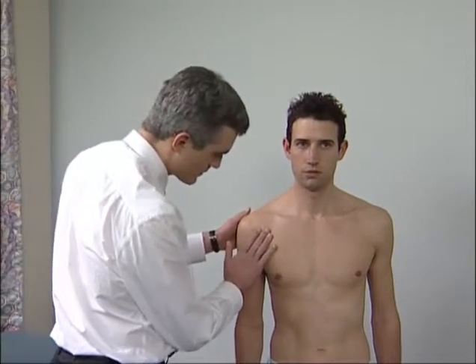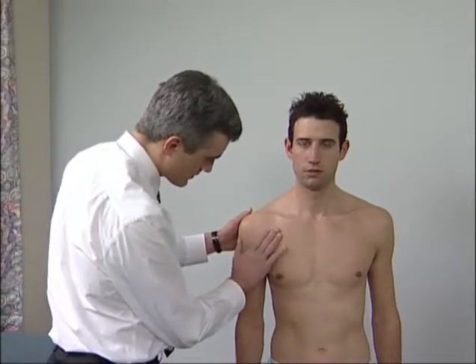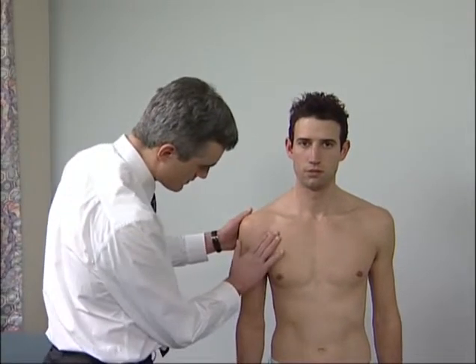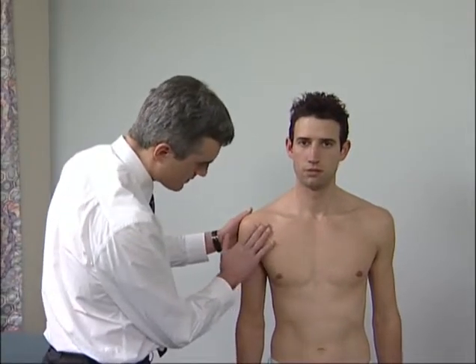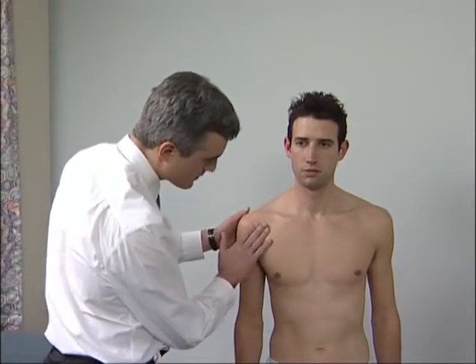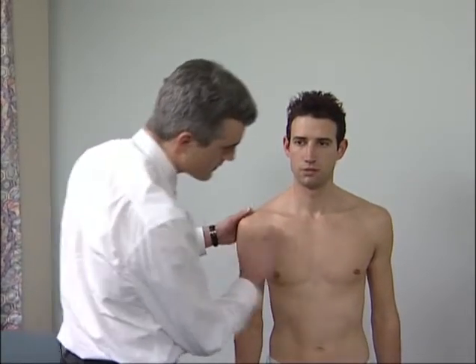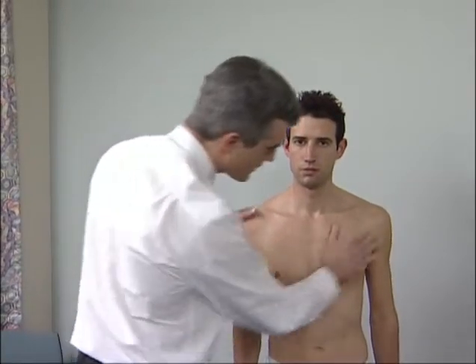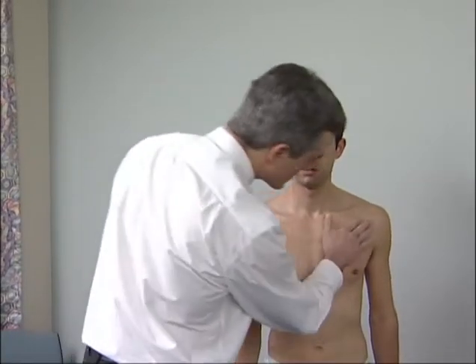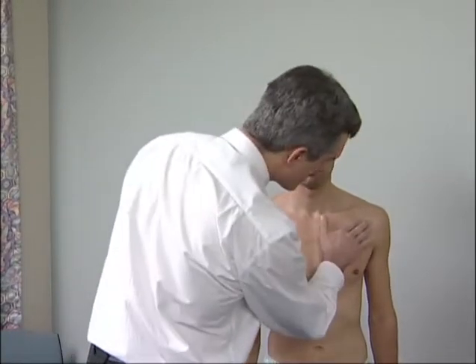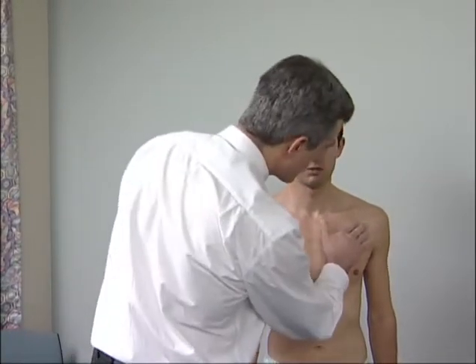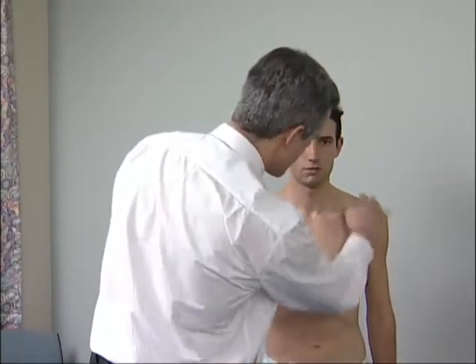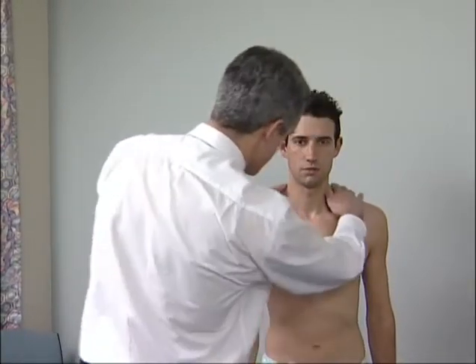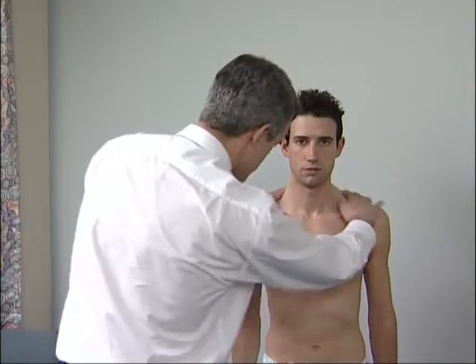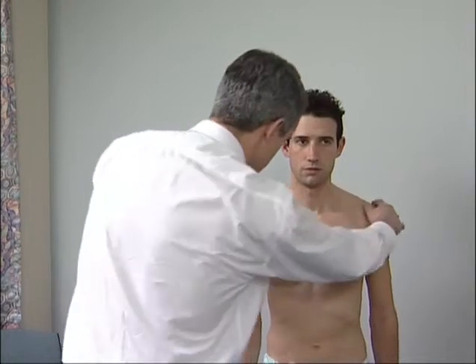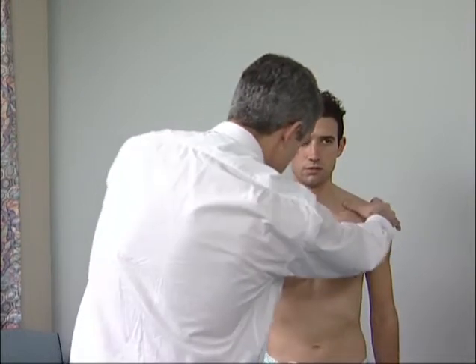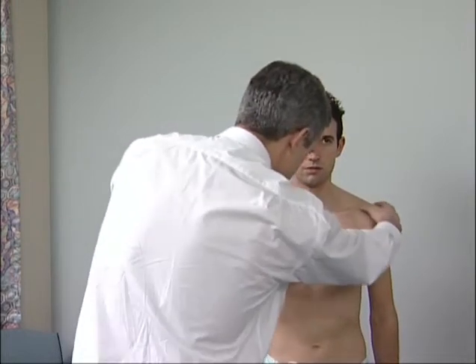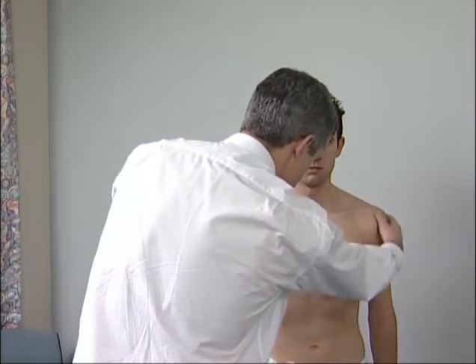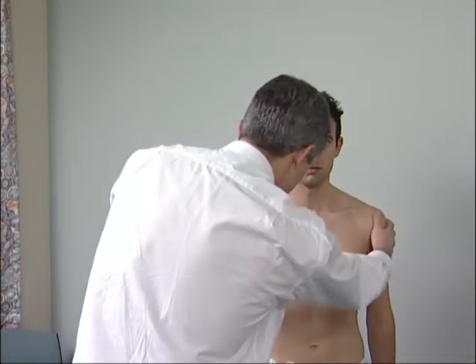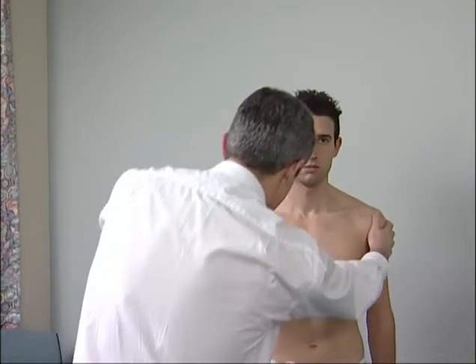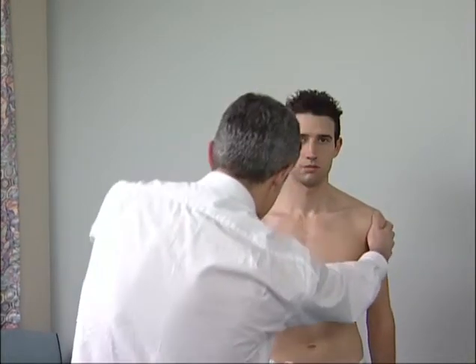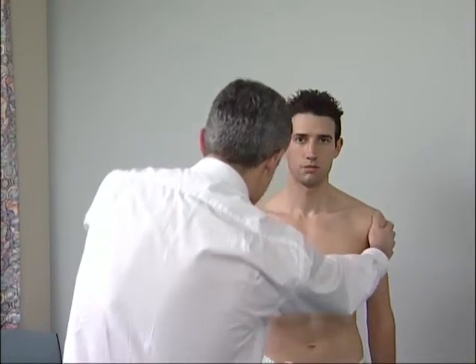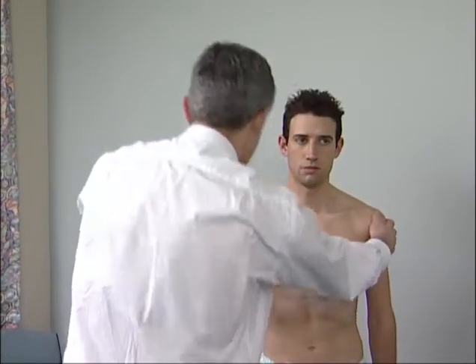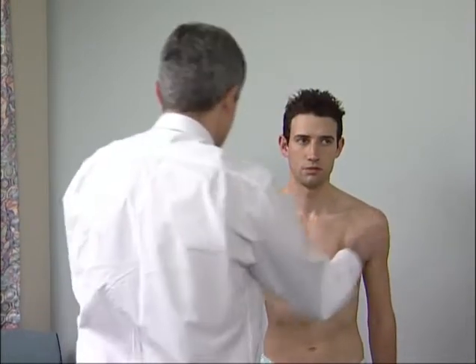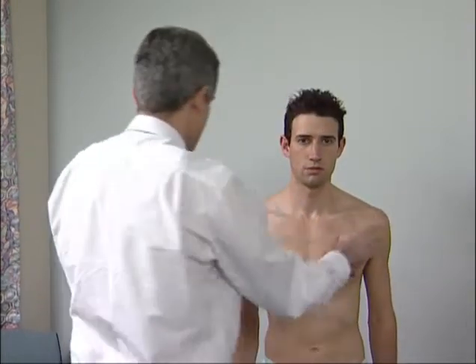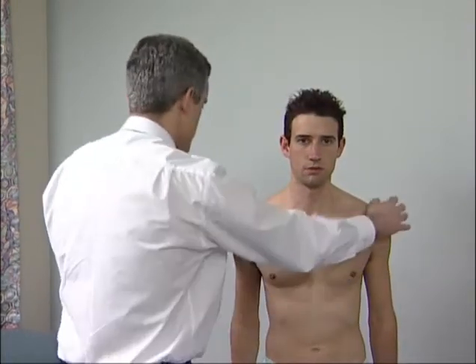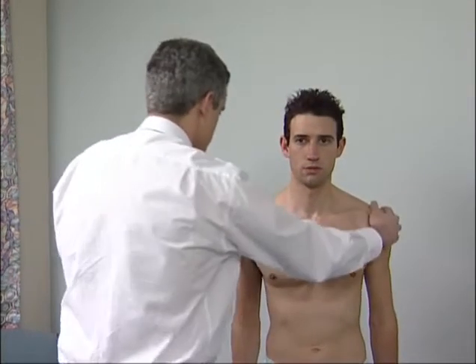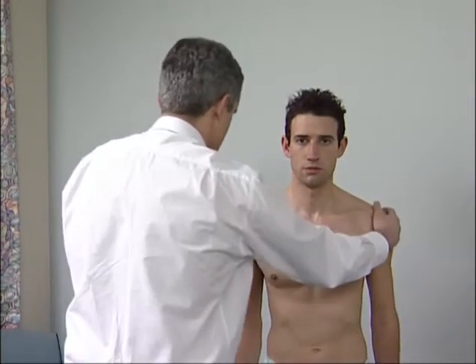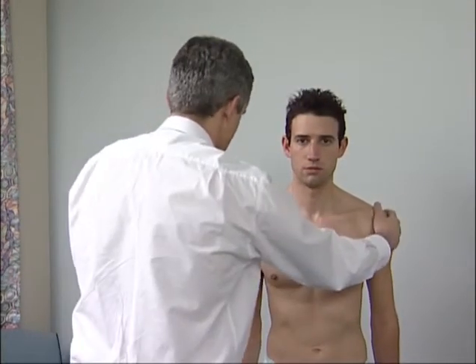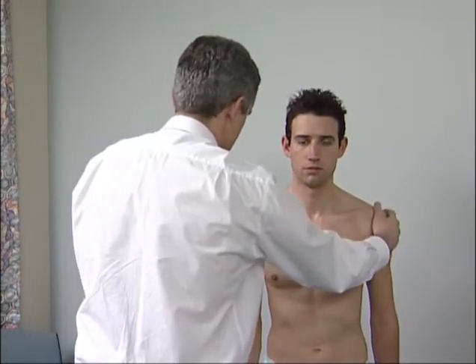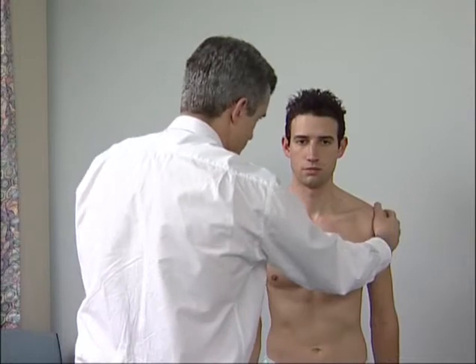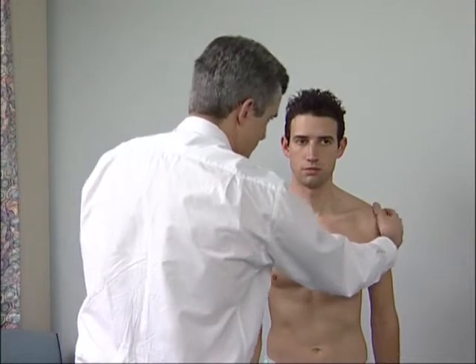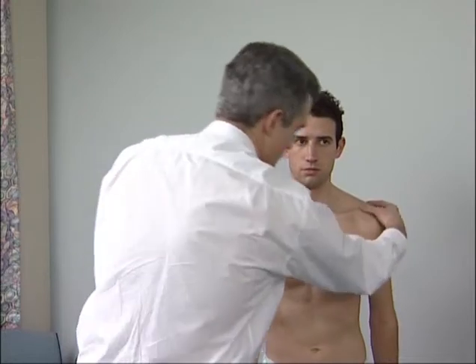Look at the joint itself. A large effusion may cause an anterior swelling. Look for asymmetry and for scars as a result of injury or previous surgery.